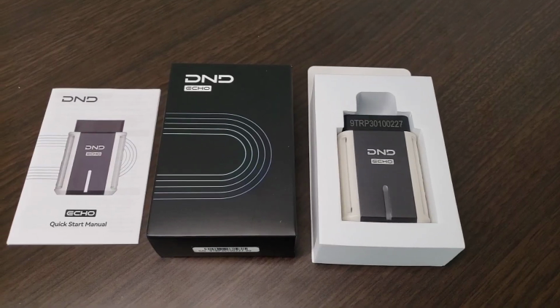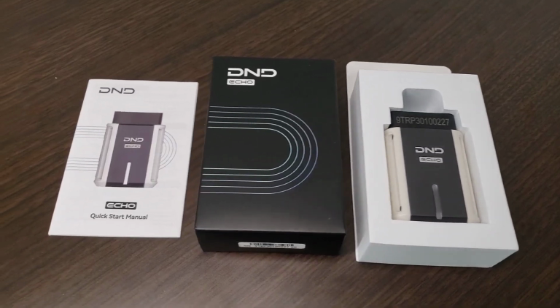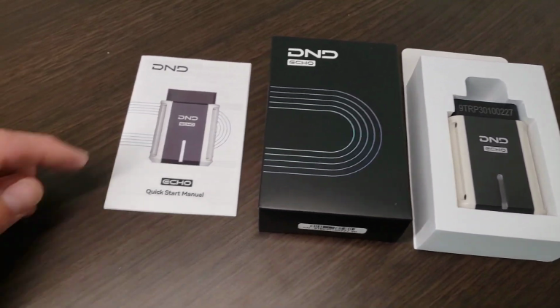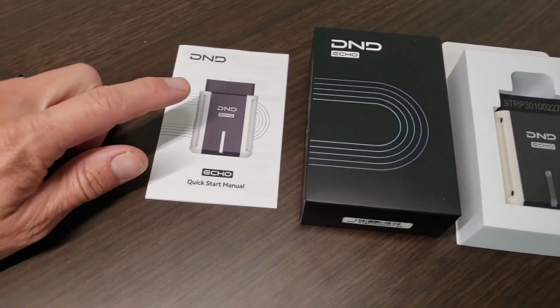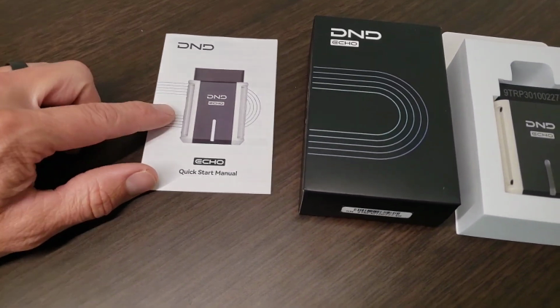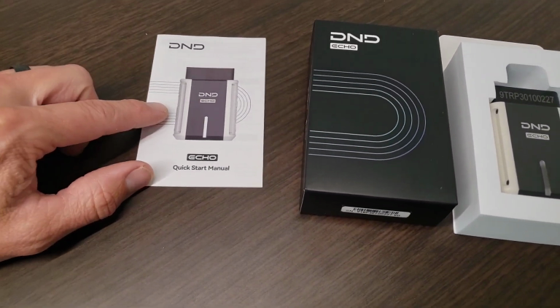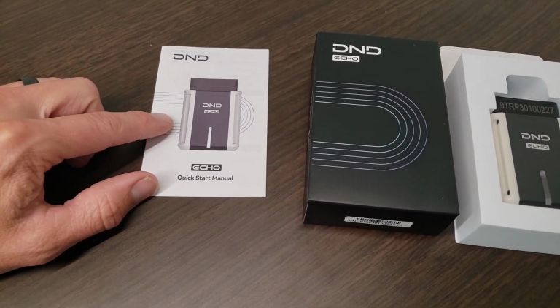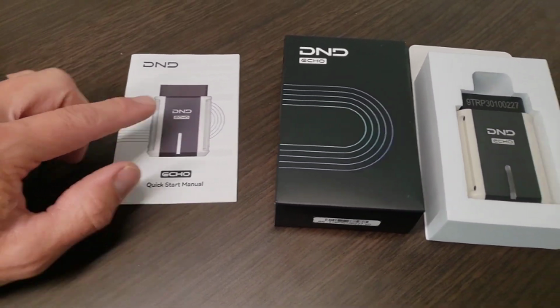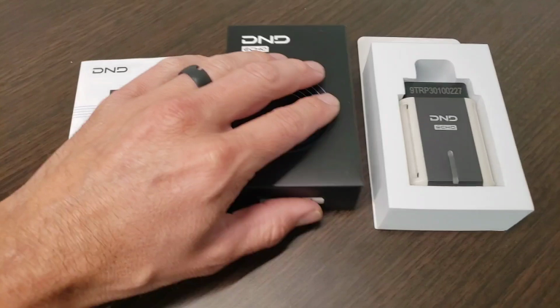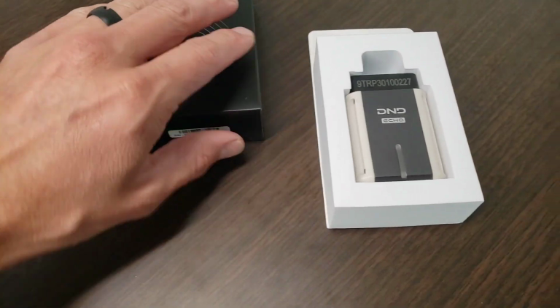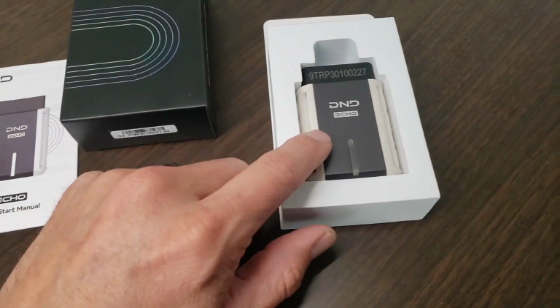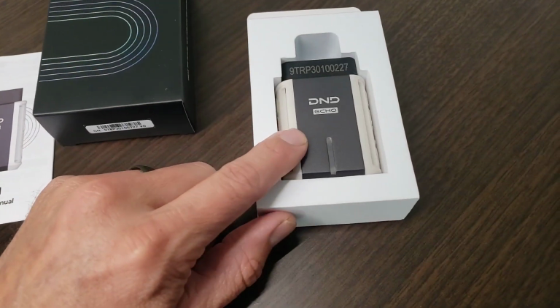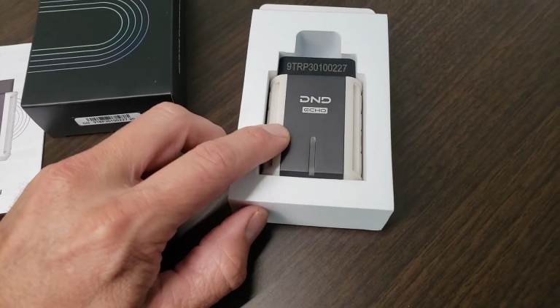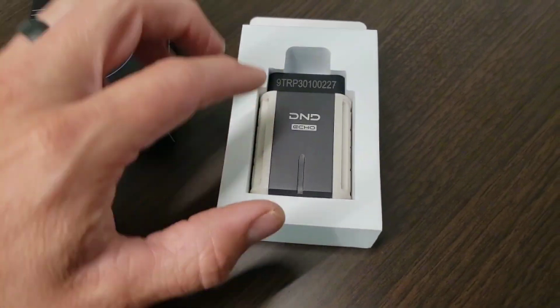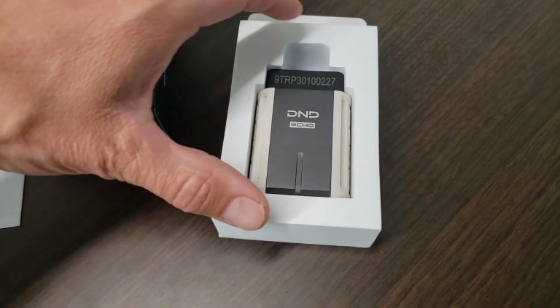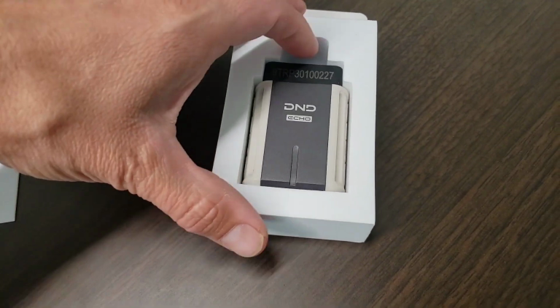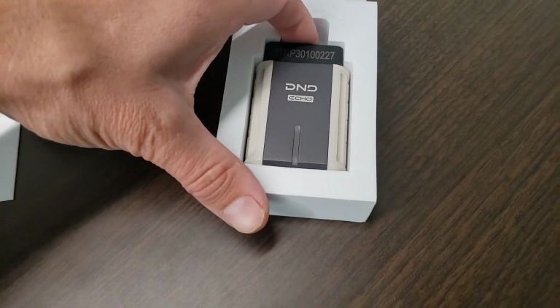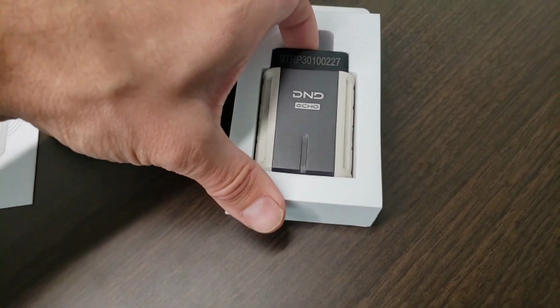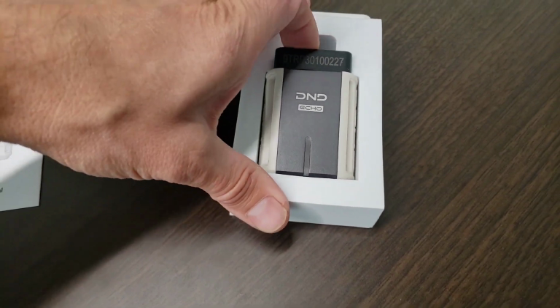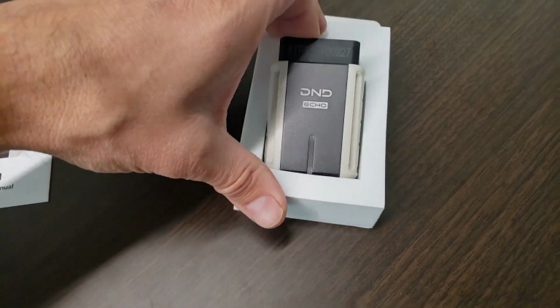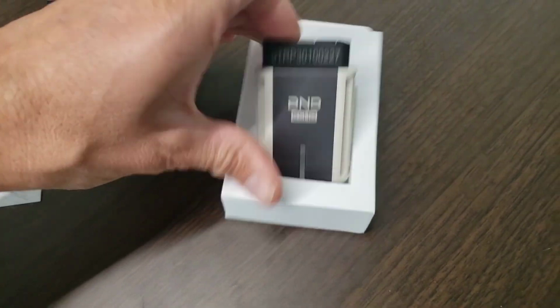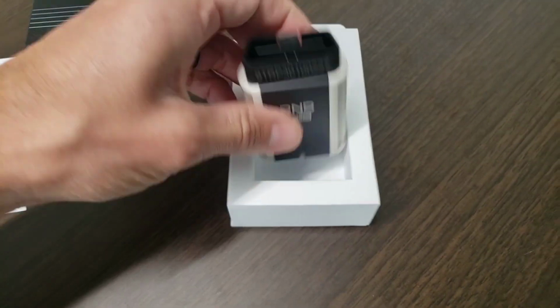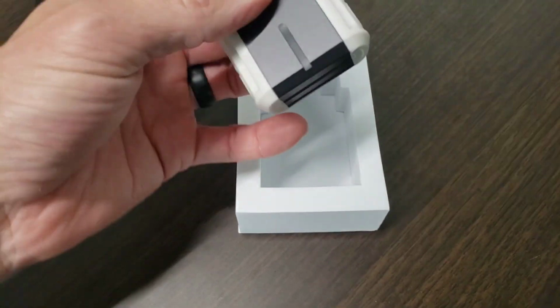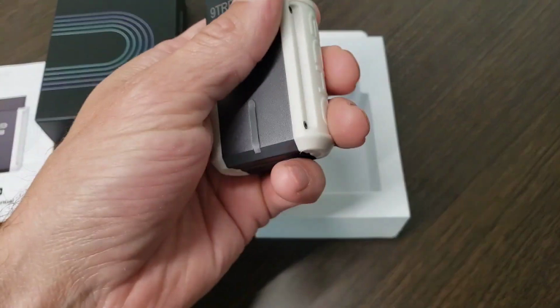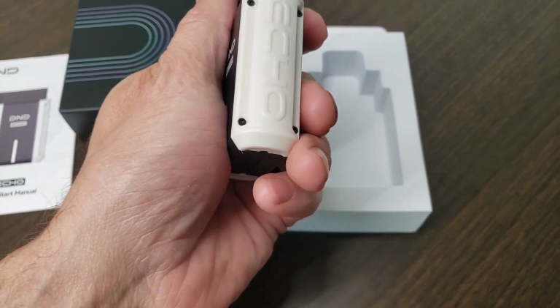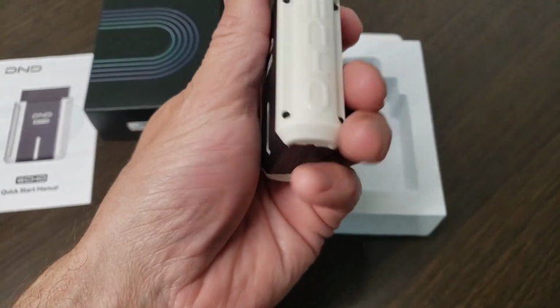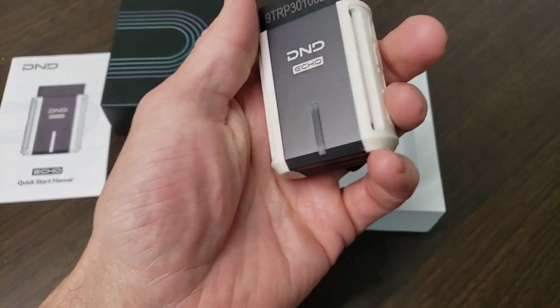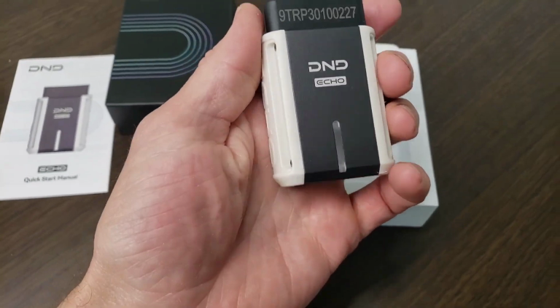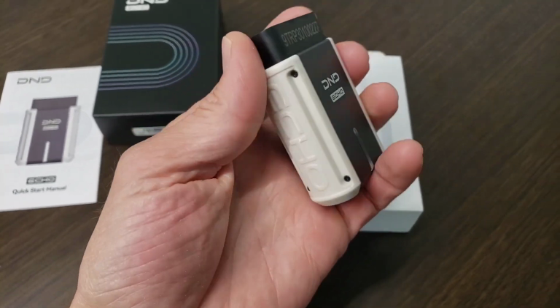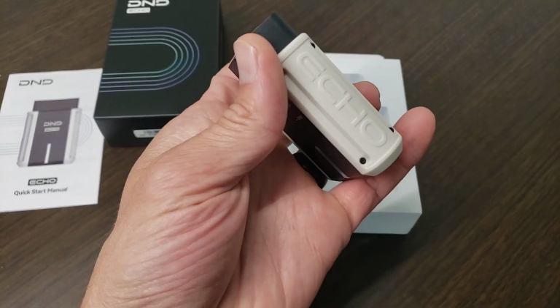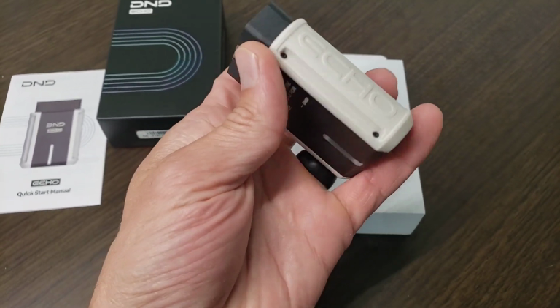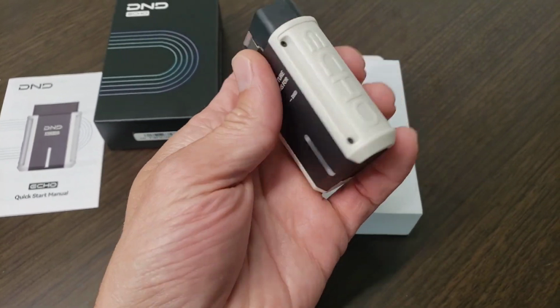Inside the box you have your quick start user guide and the OBD2 scanner itself. It comes in this nice padded enclosure. It's a nice small handheld size.